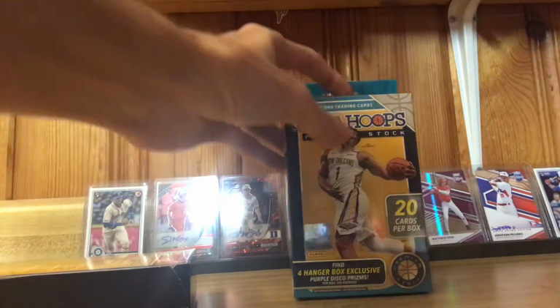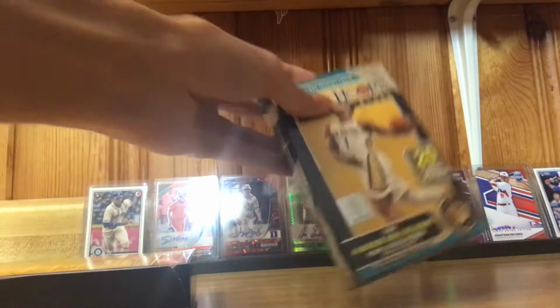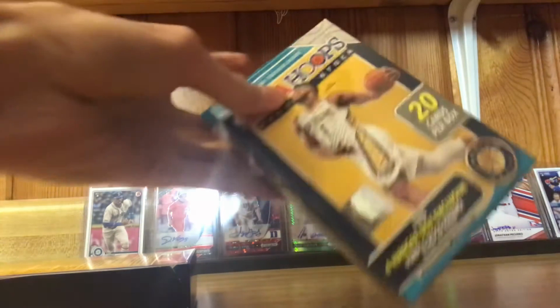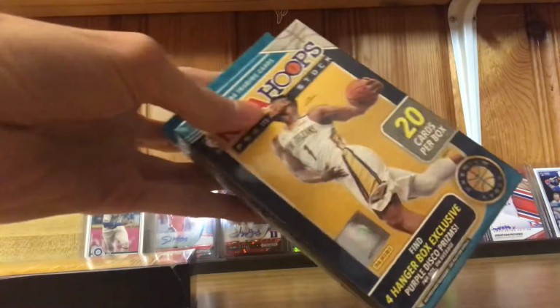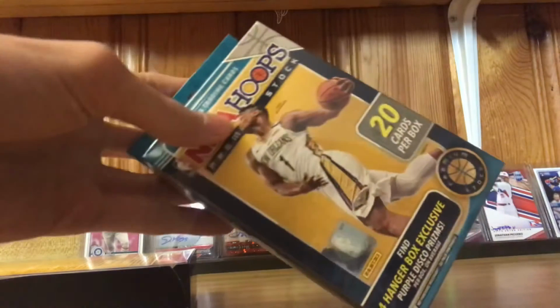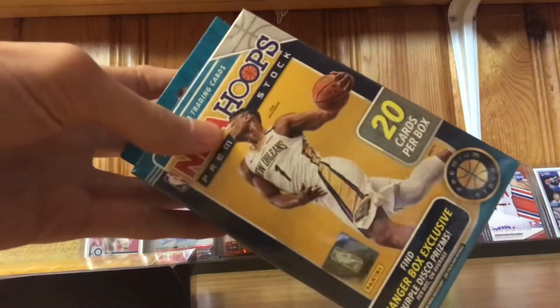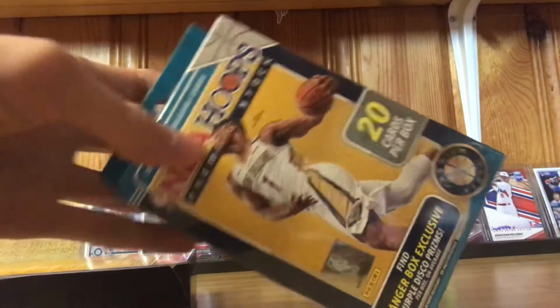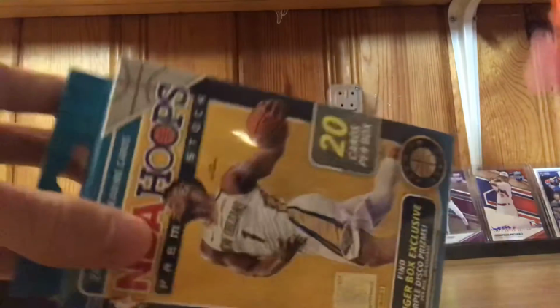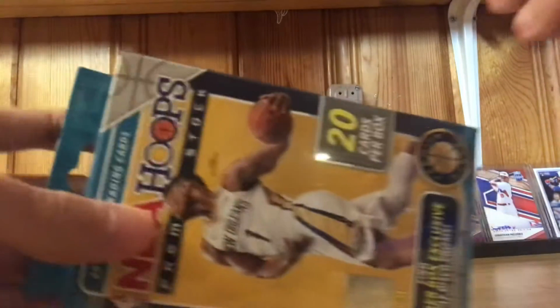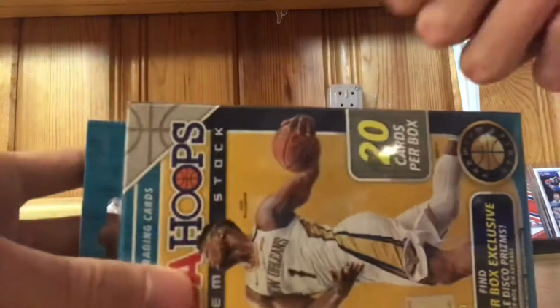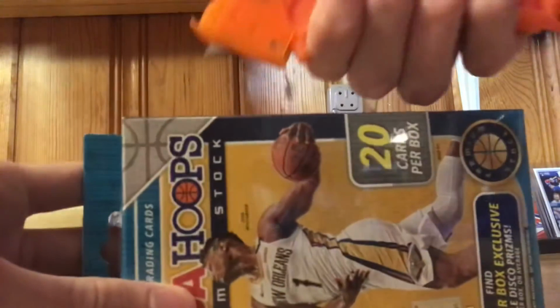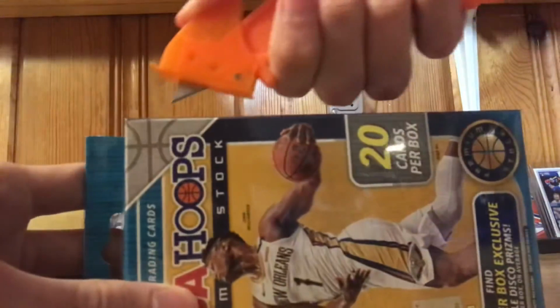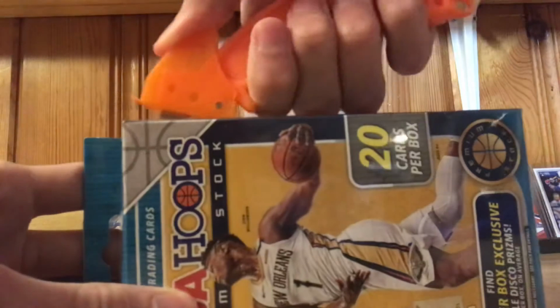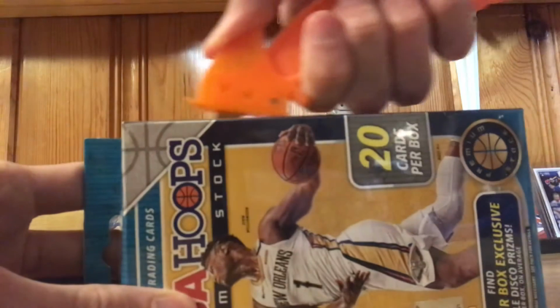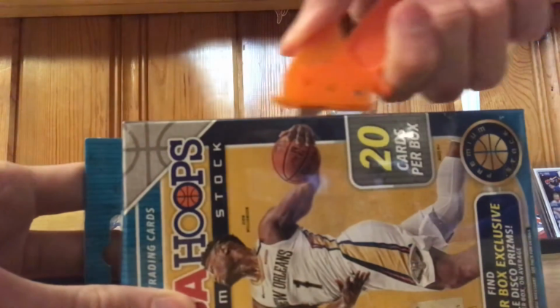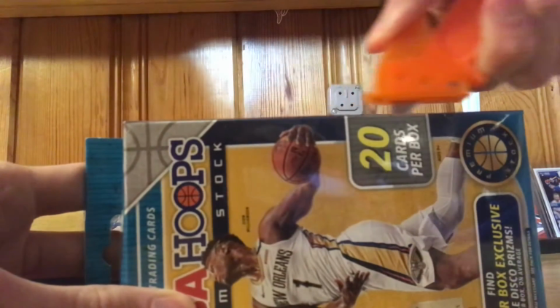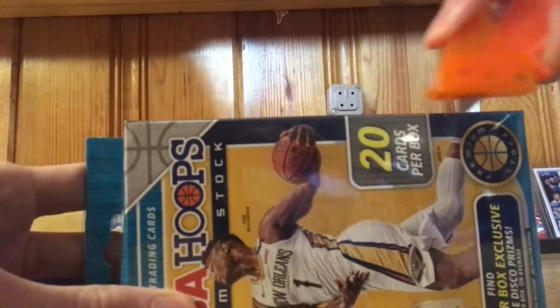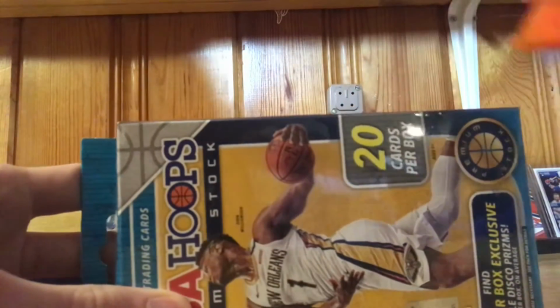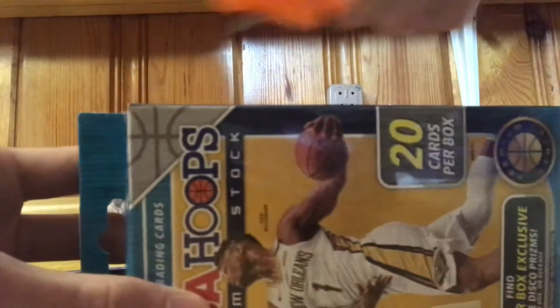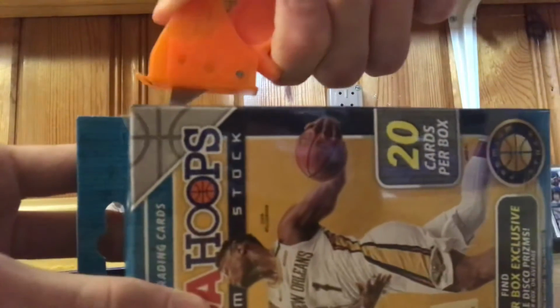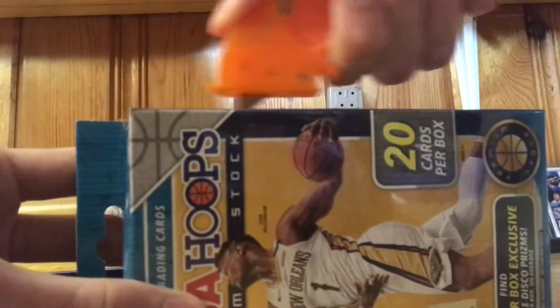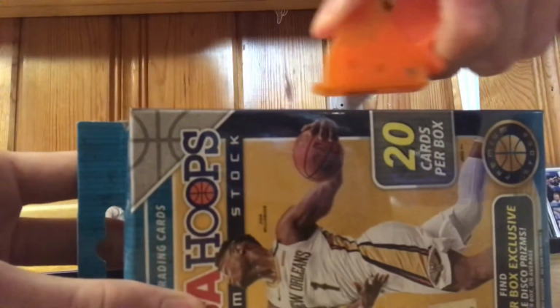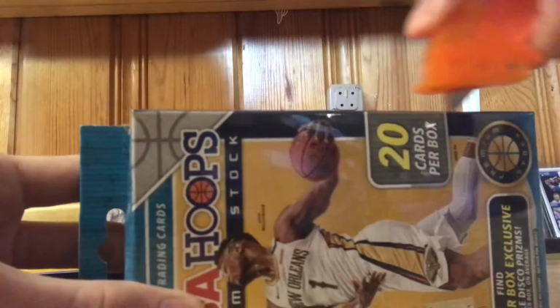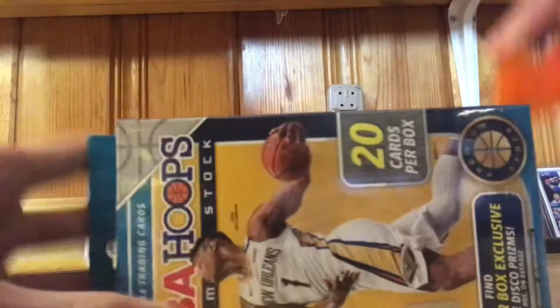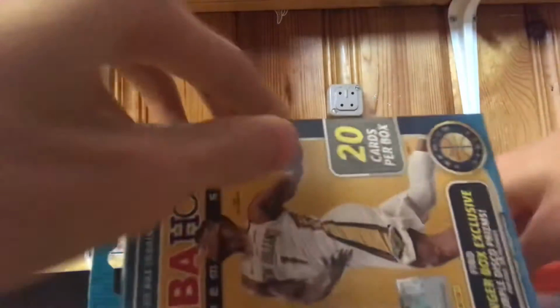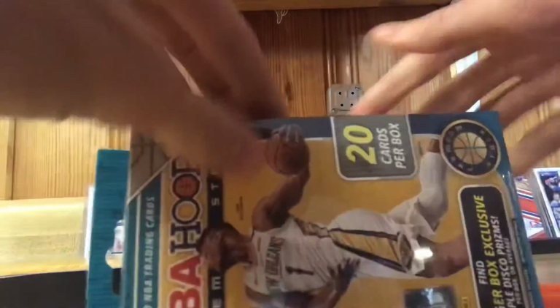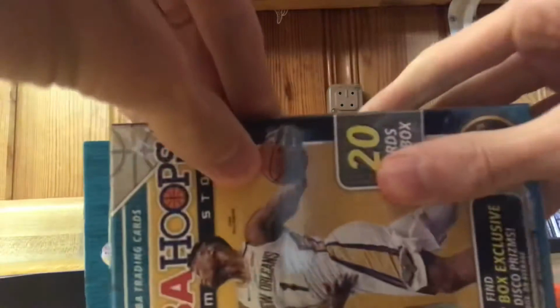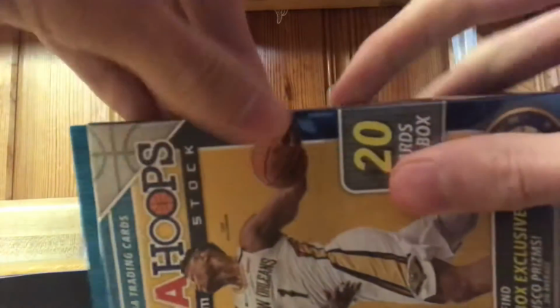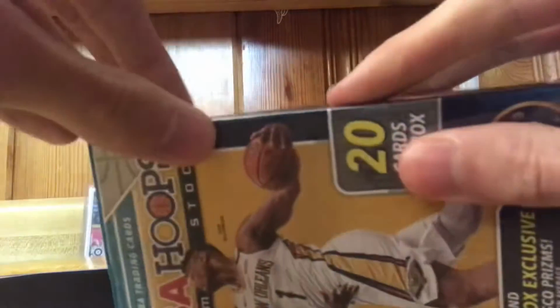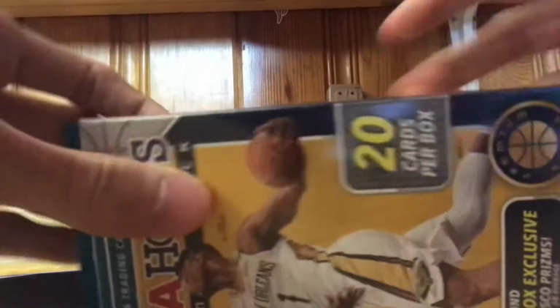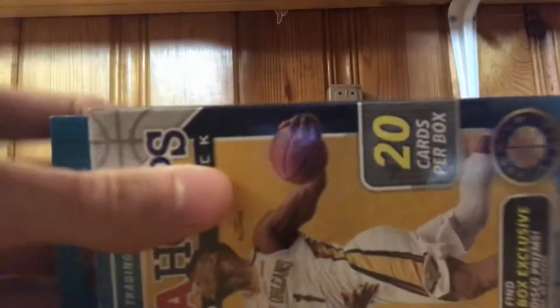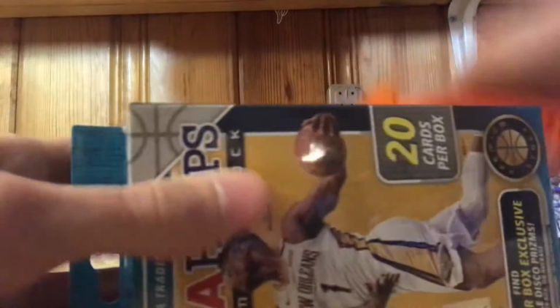Alright, box number two. No Zion in the first one, no Ja — still holding on to hope. Not terrible rookies though, for the most part.